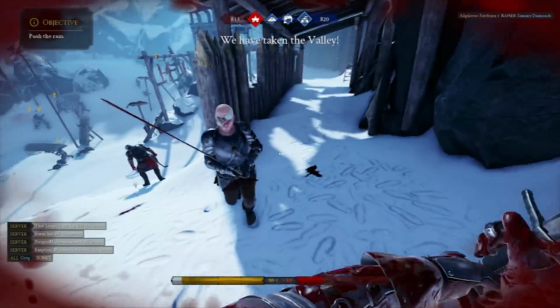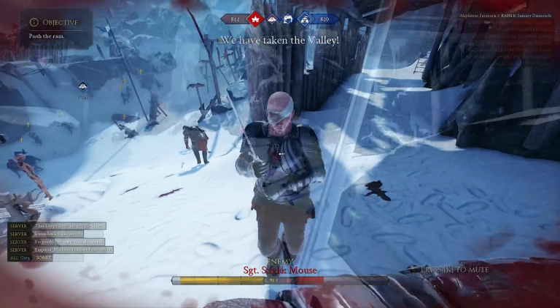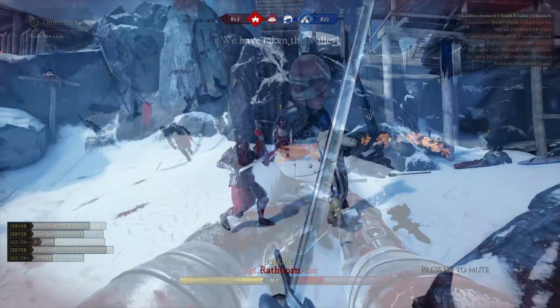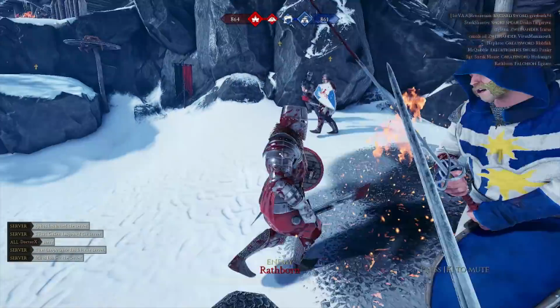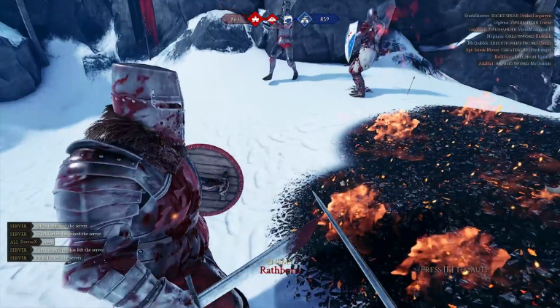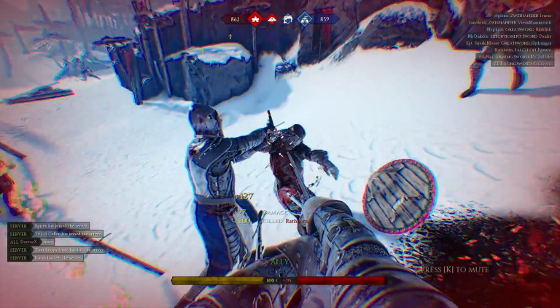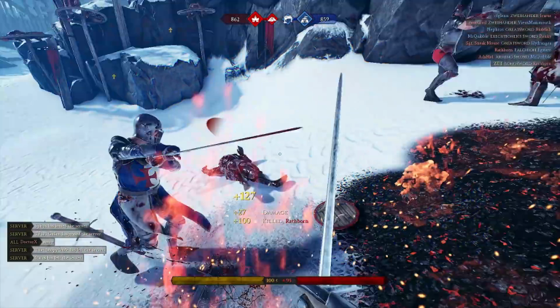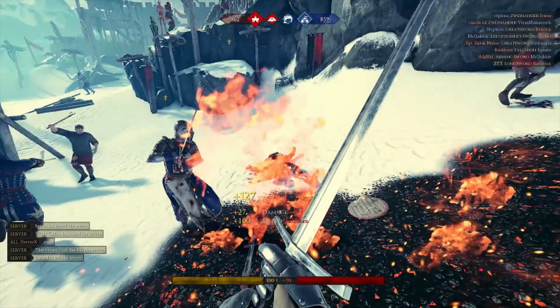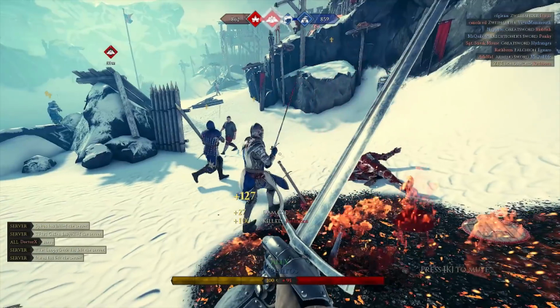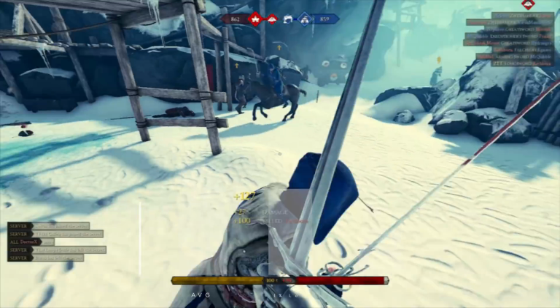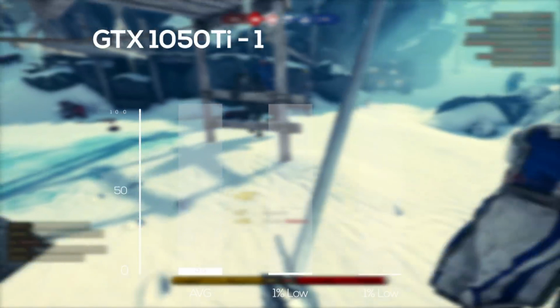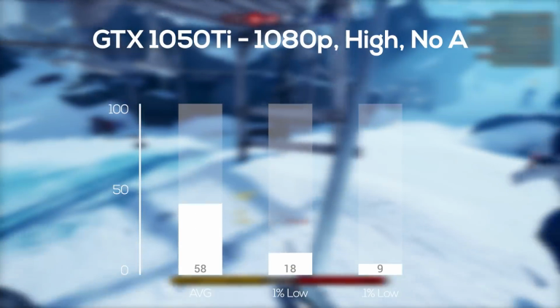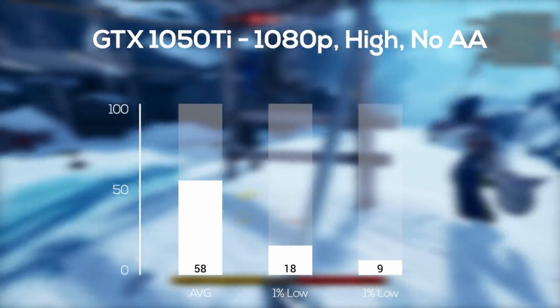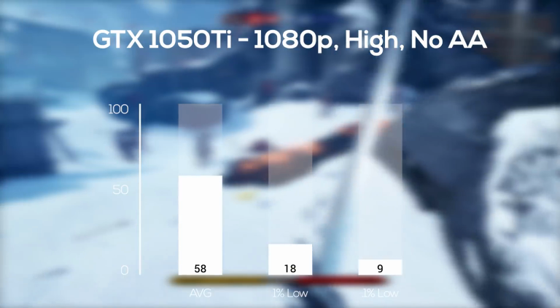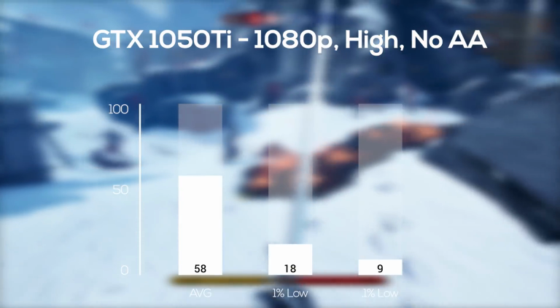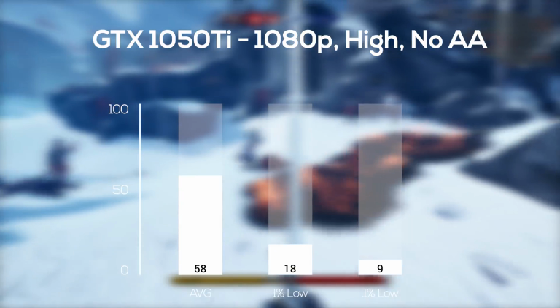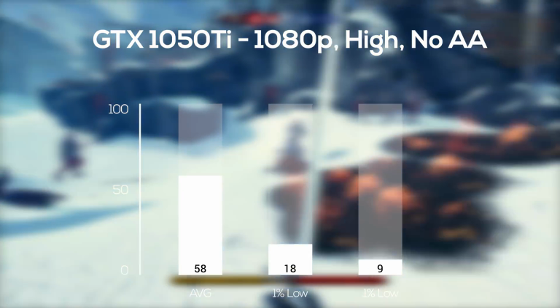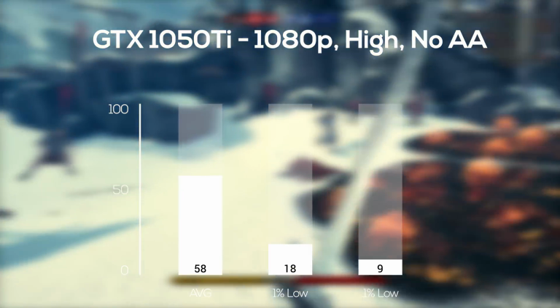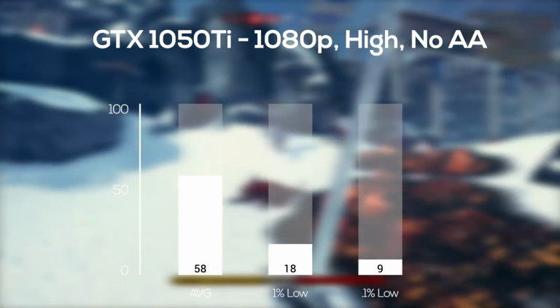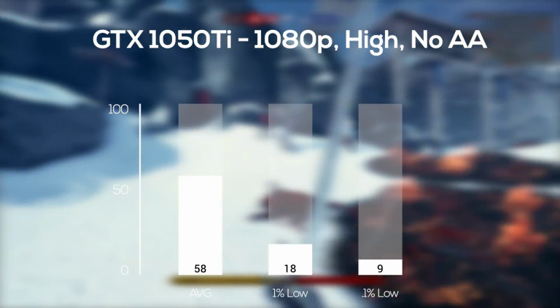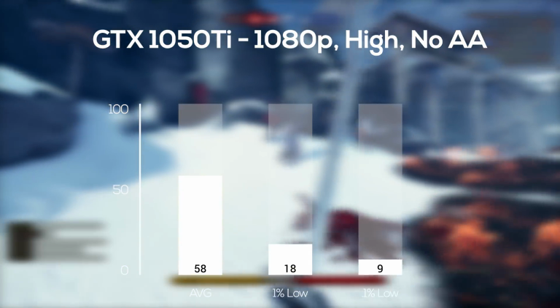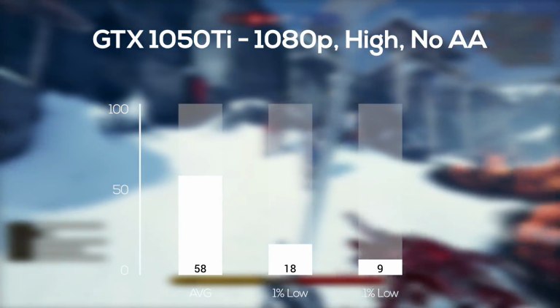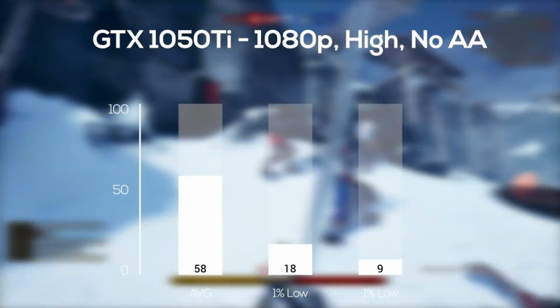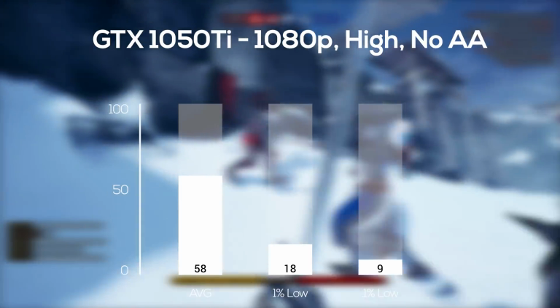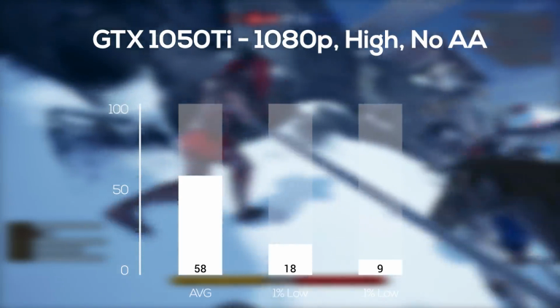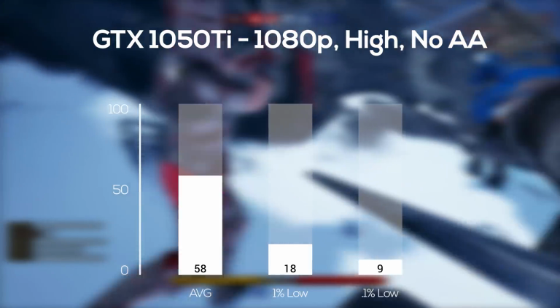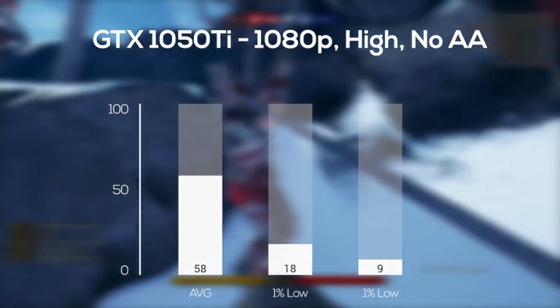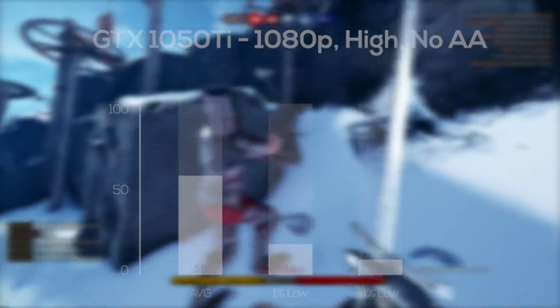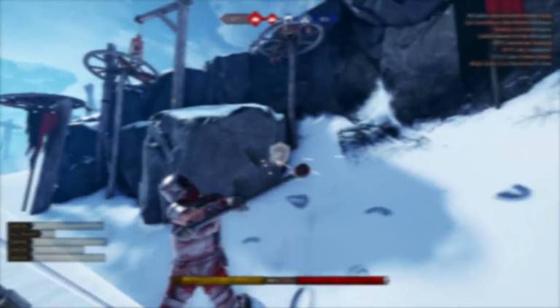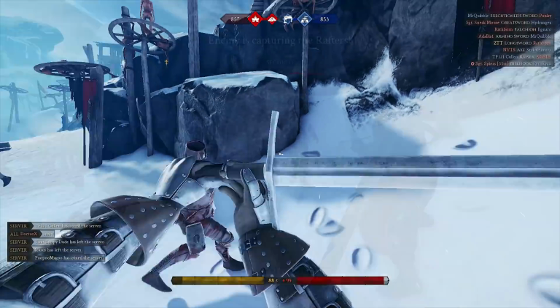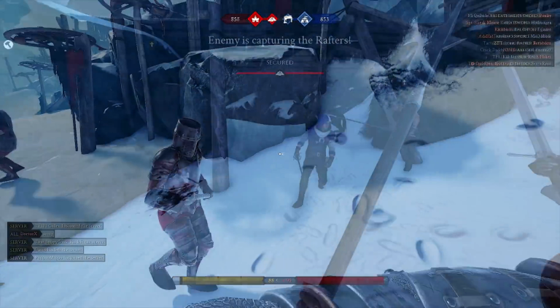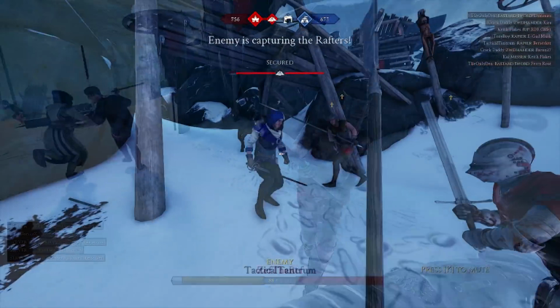The GTX 1050 Ti followed up next, and here I used the same settings as the 970 except without any anti-aliasing, and with that I averaged again right under our target 60 FPS mark.